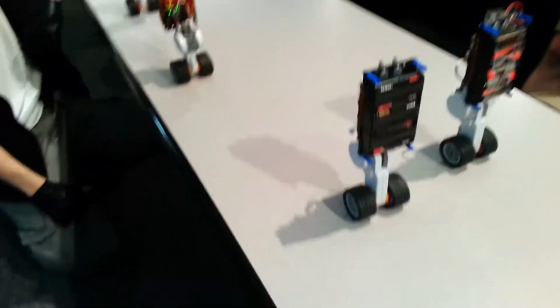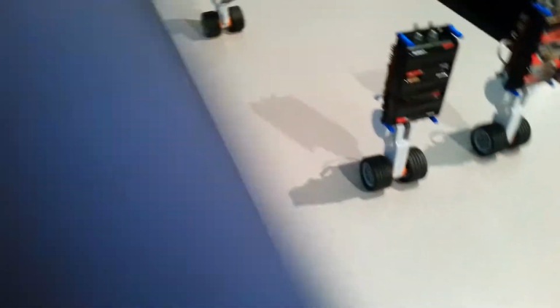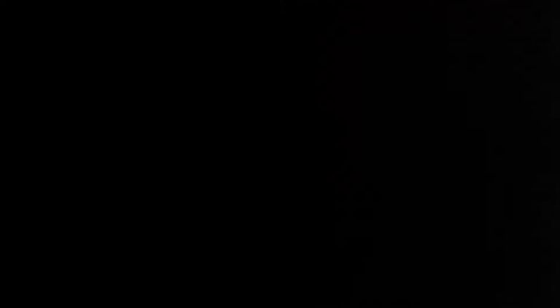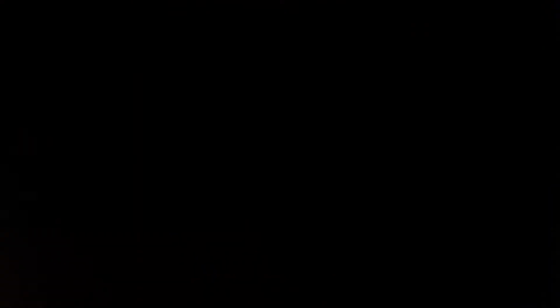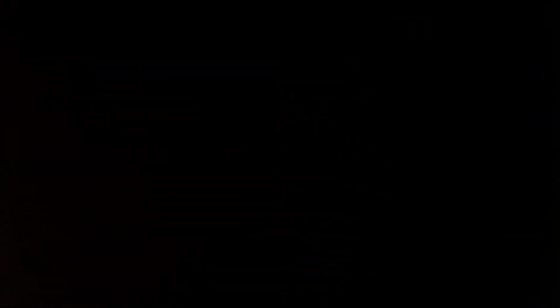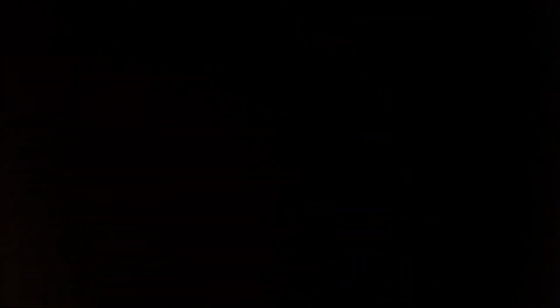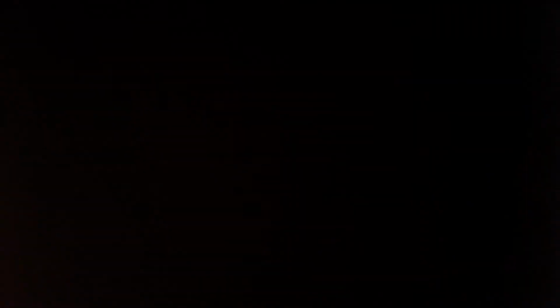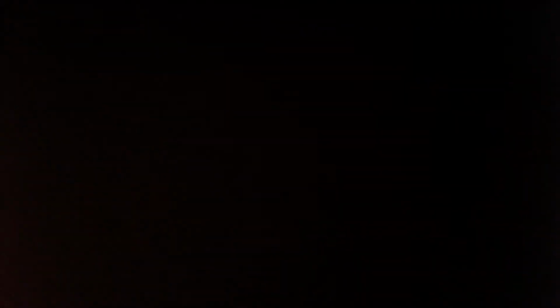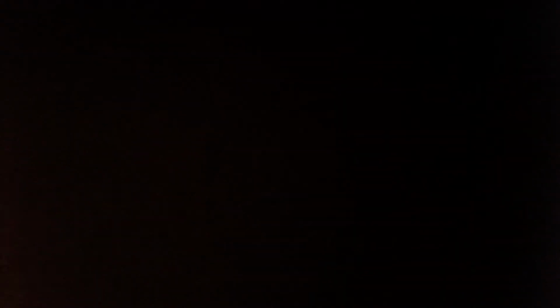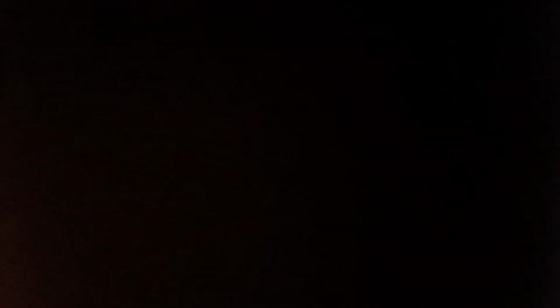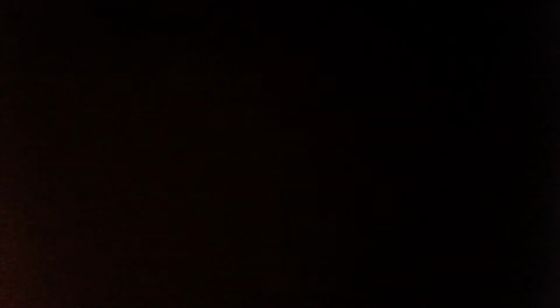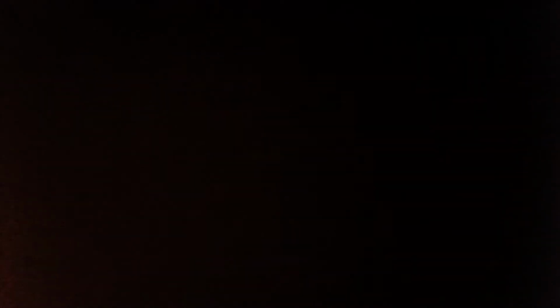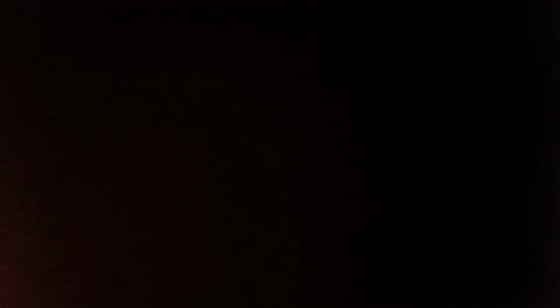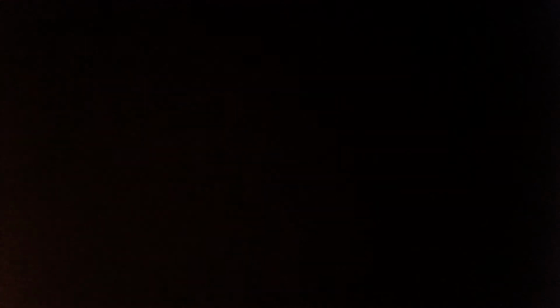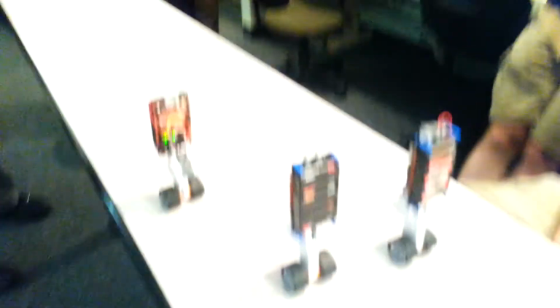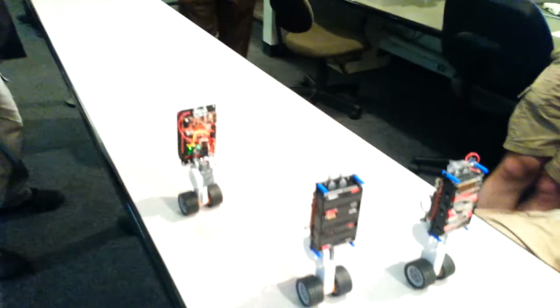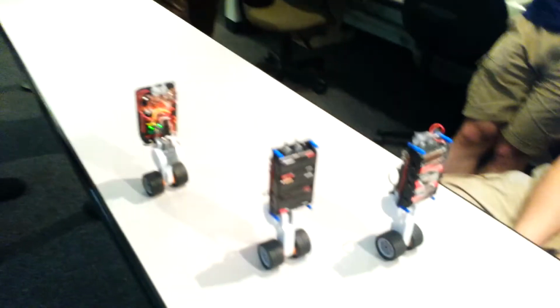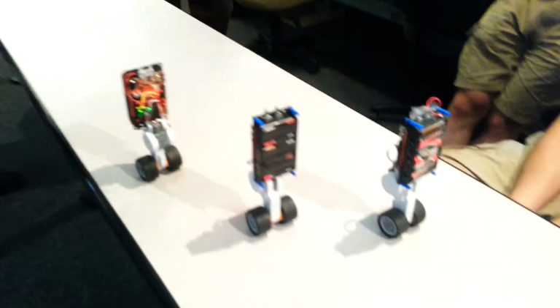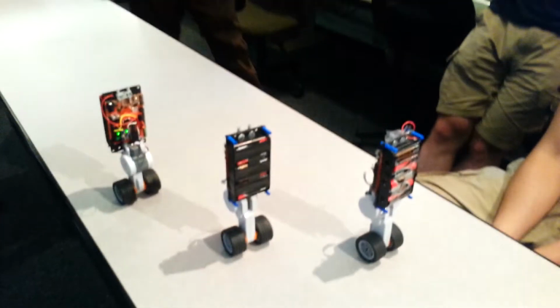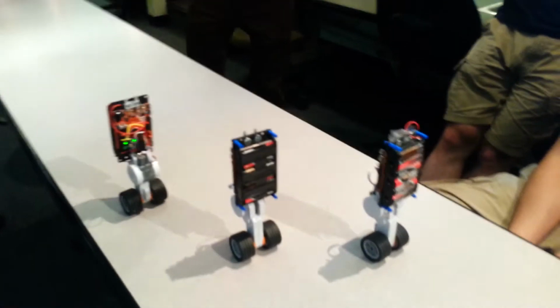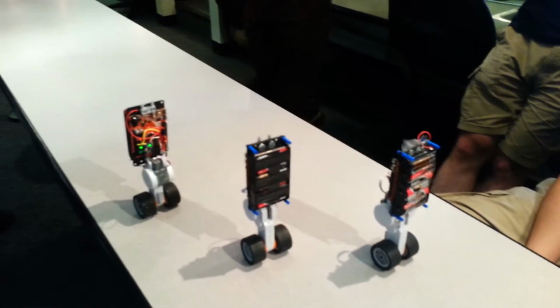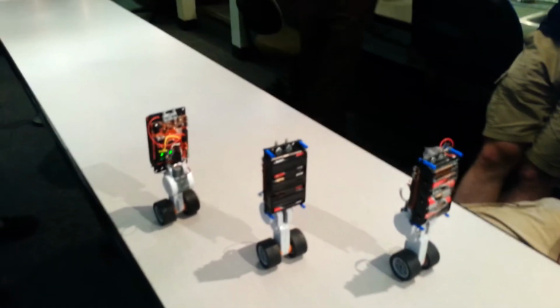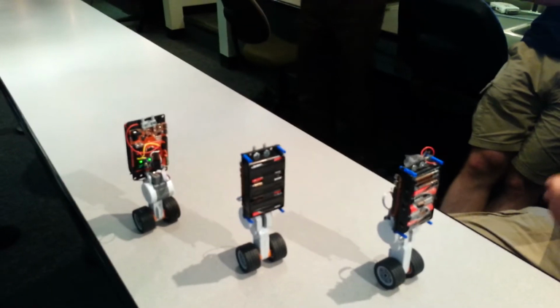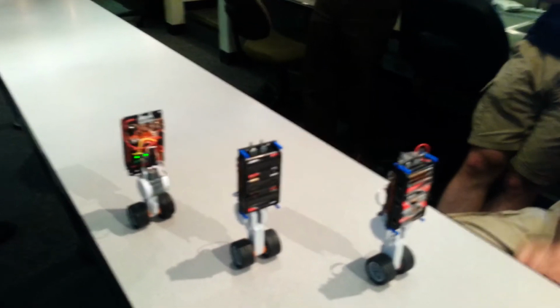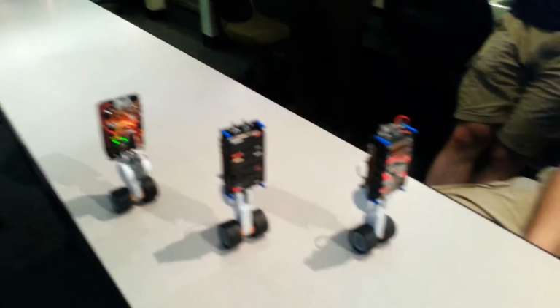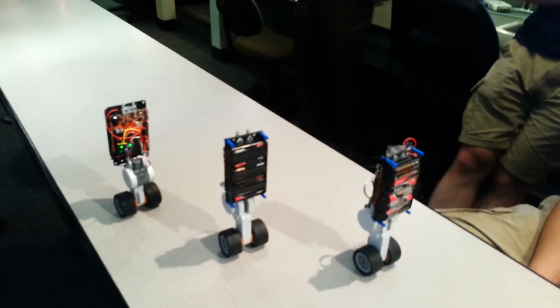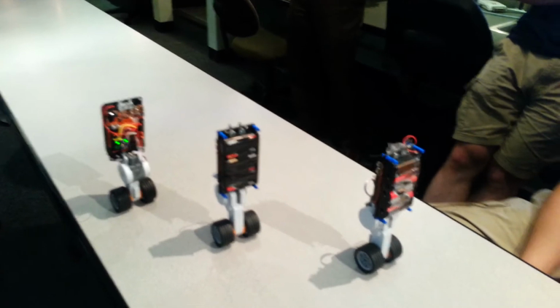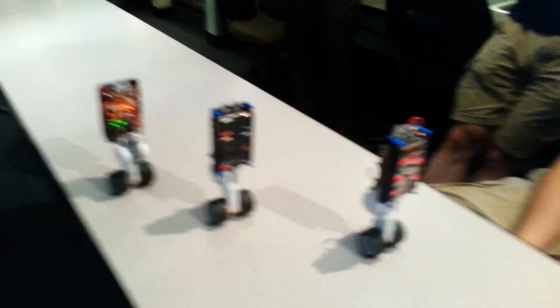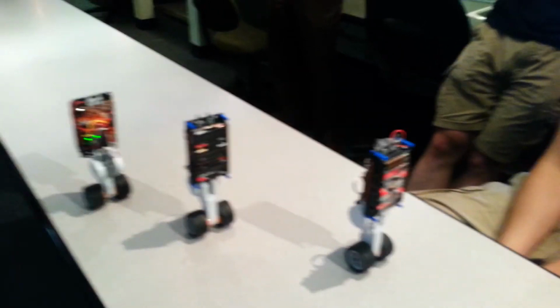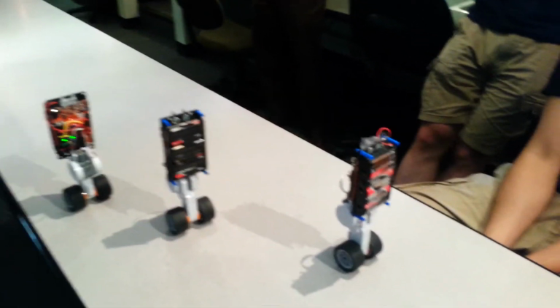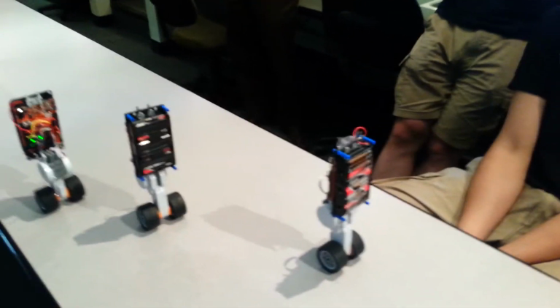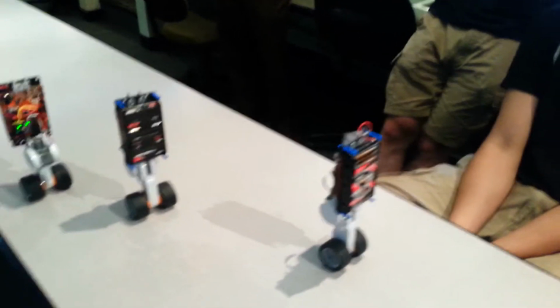What you should have is like a chainsaw attached to the front of it. Like a drill. A little electric sparker just to destroy those components.